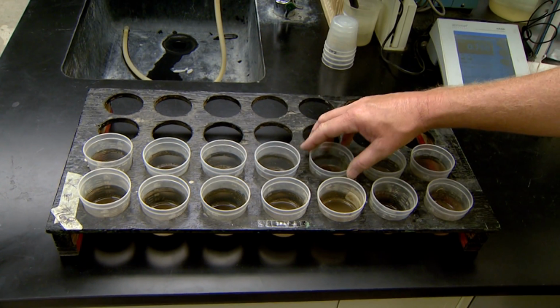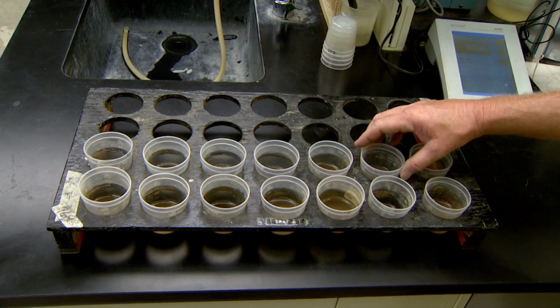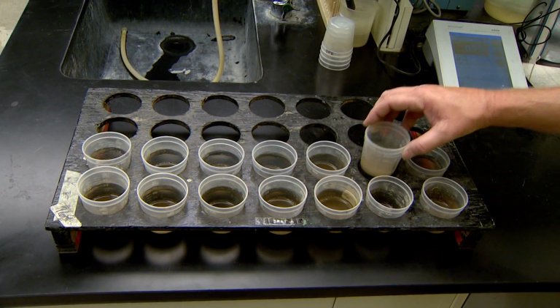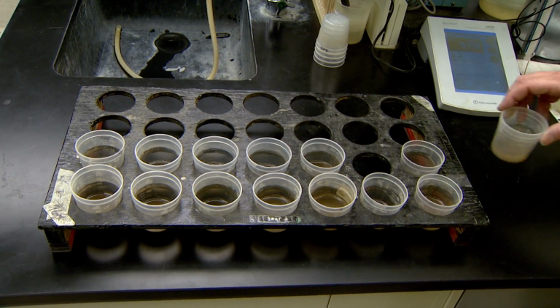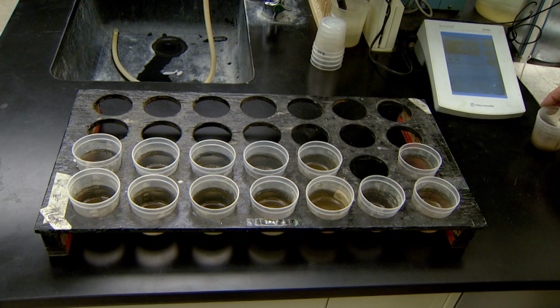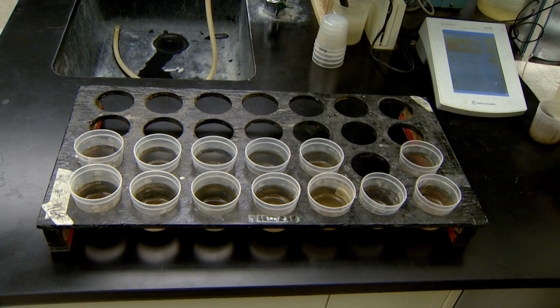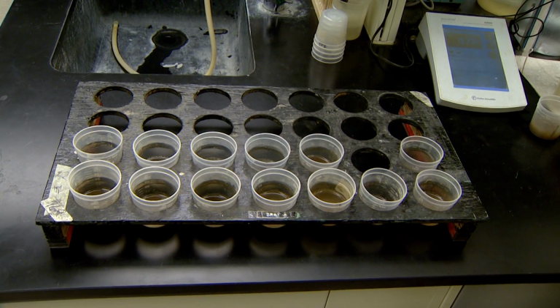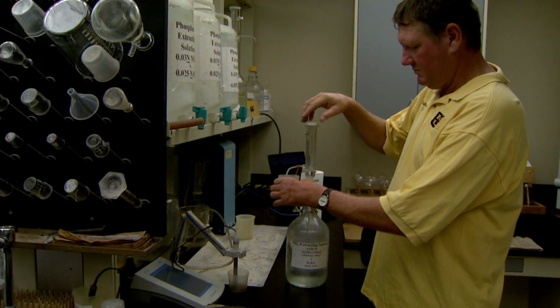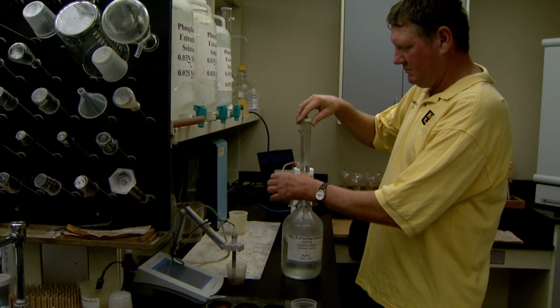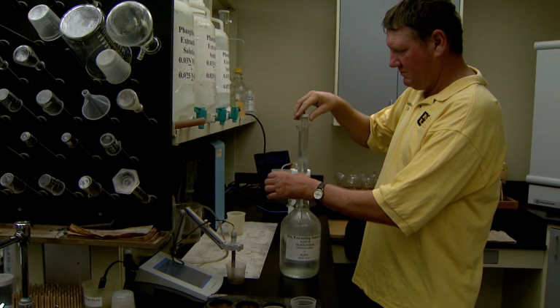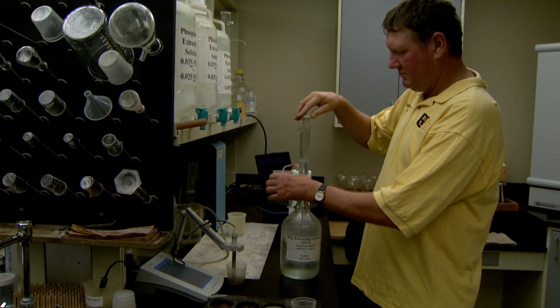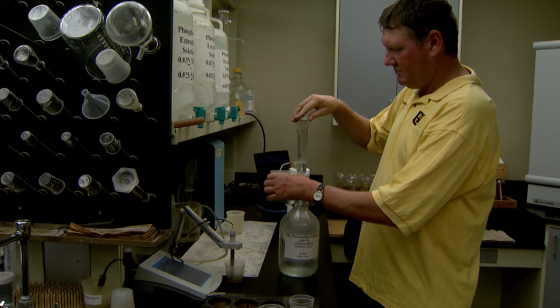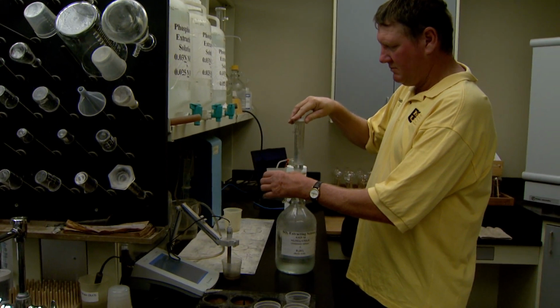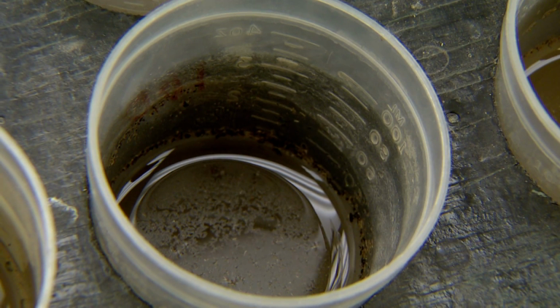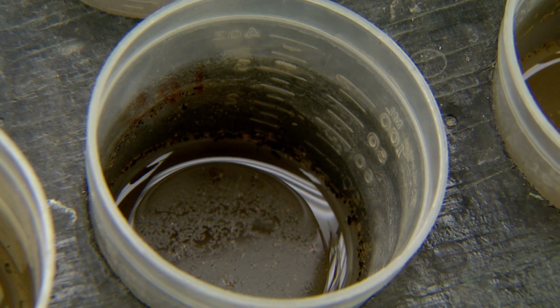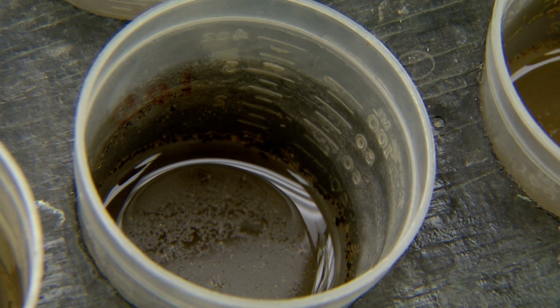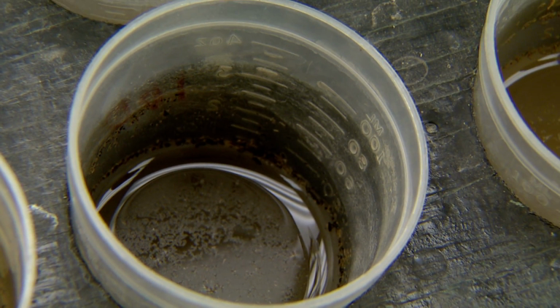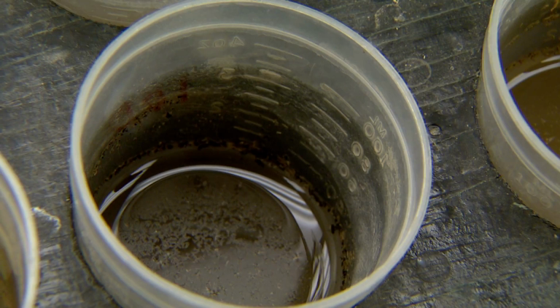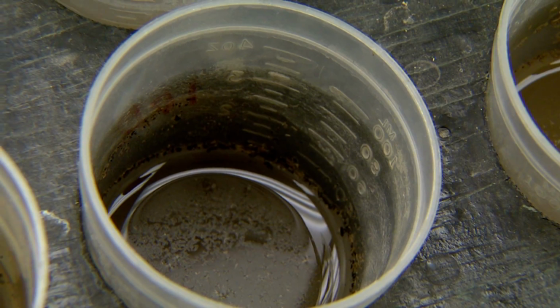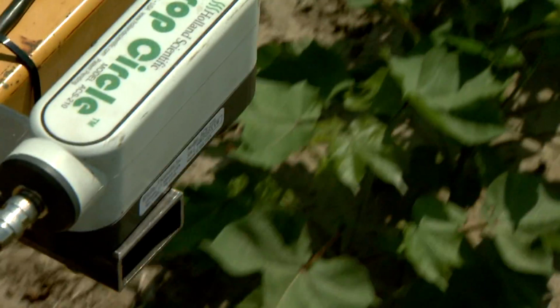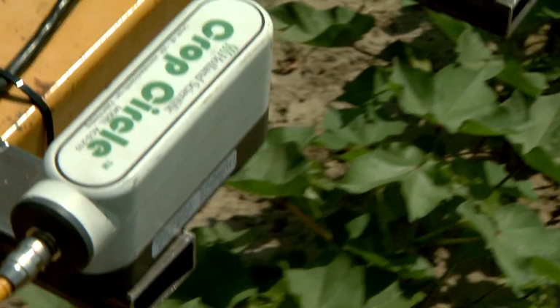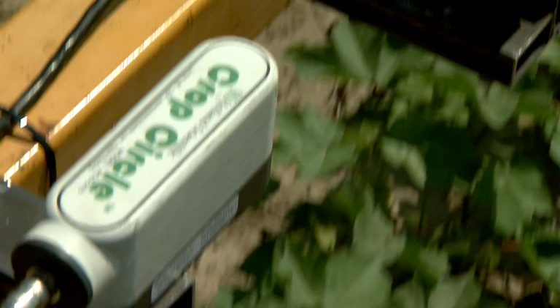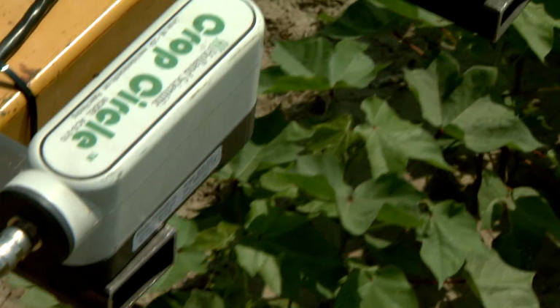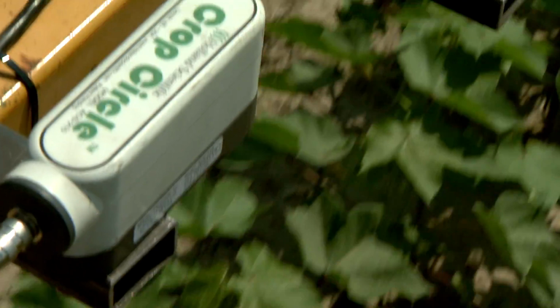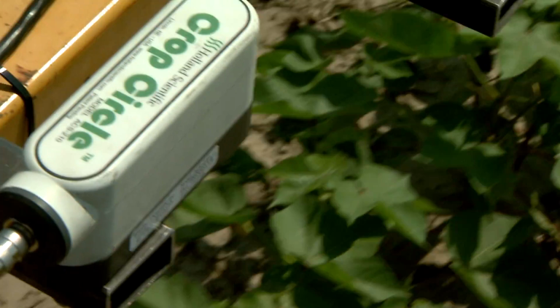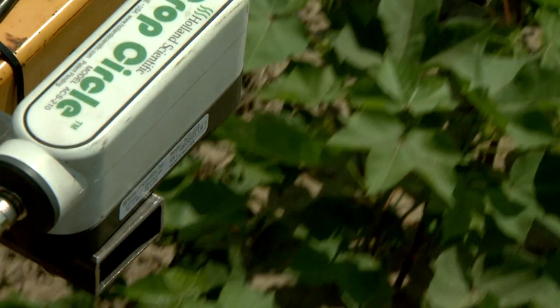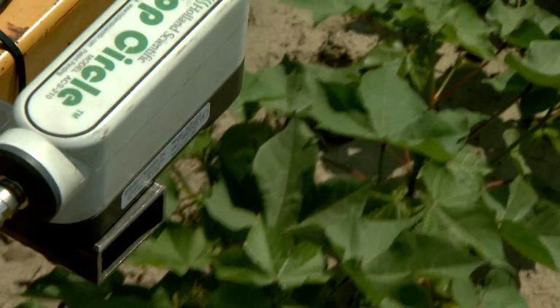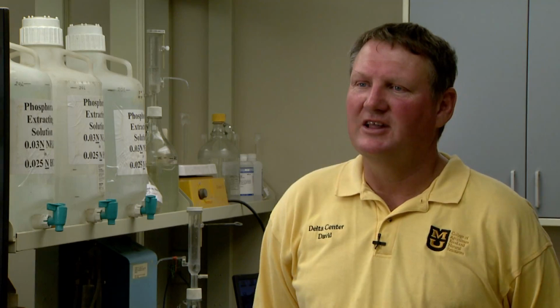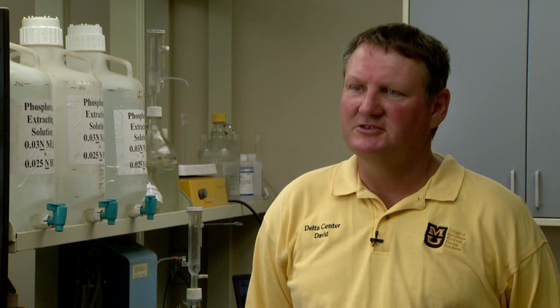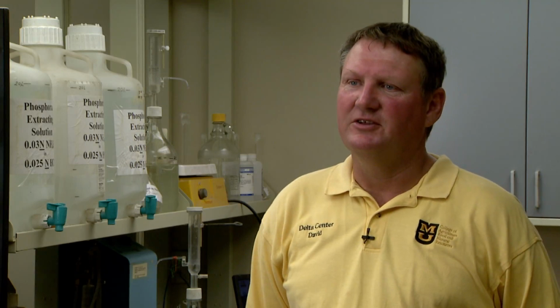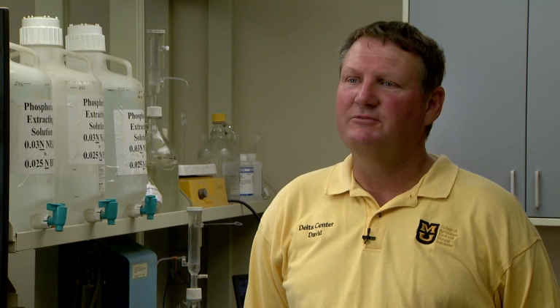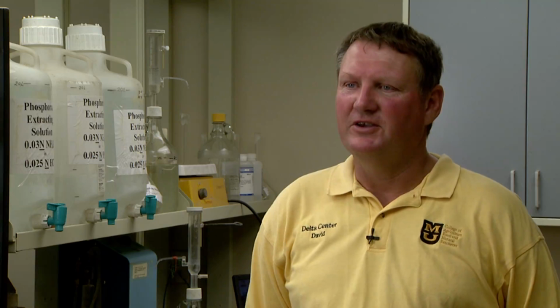Farmers can send soil samples to labs to see if their crop needs more nitrogen. But when results come in, it may be too late. The technology speeds up the process — on-the-go sensors allow us to take the lab to the field.